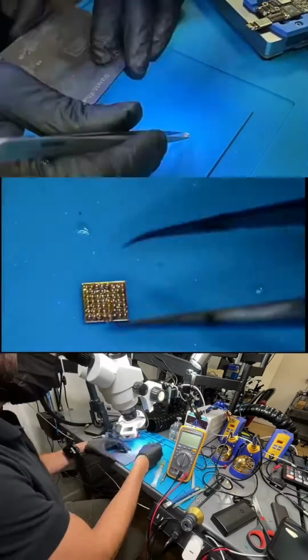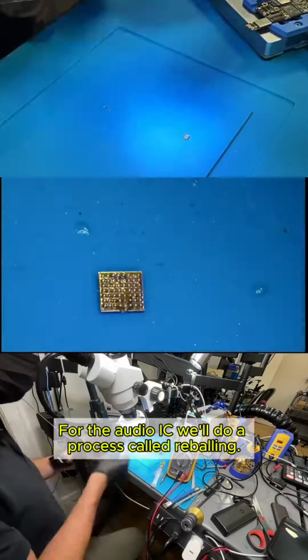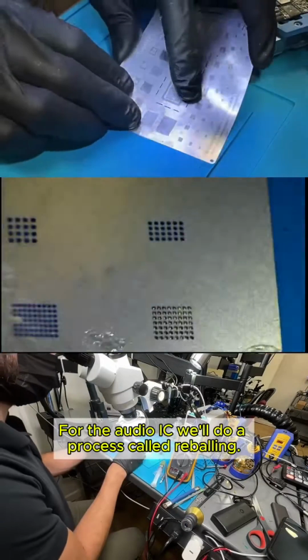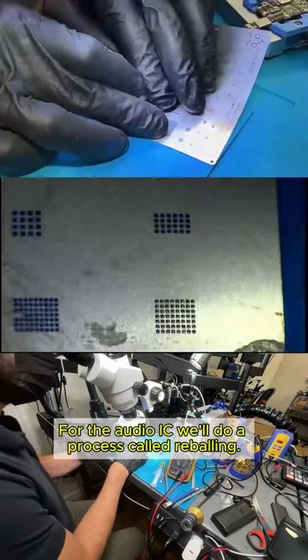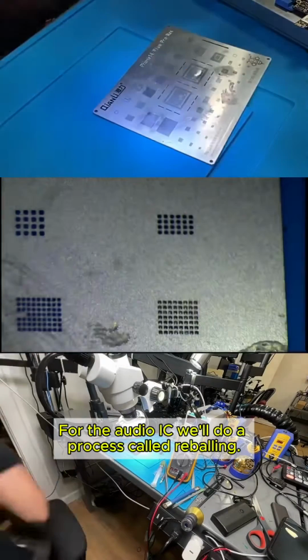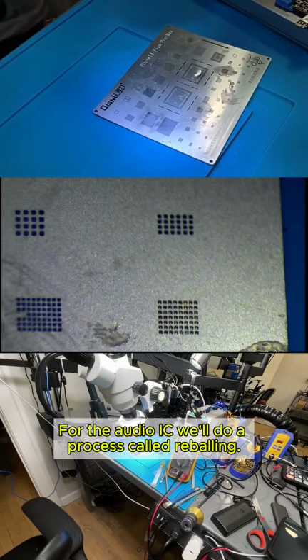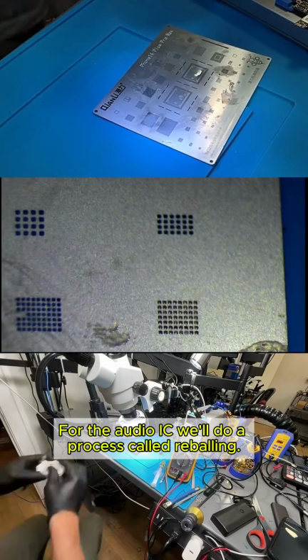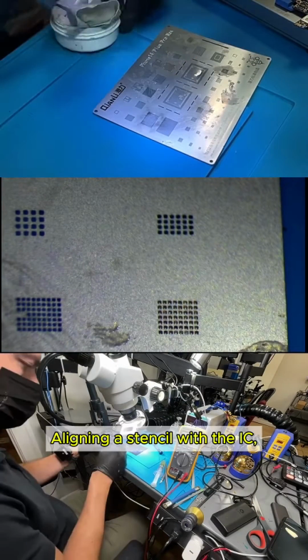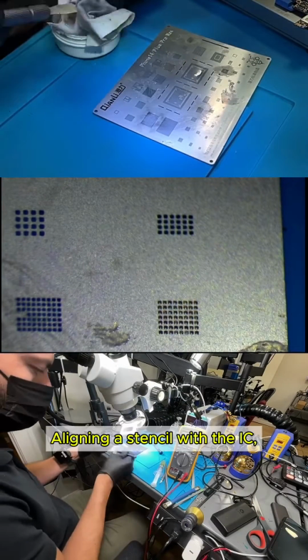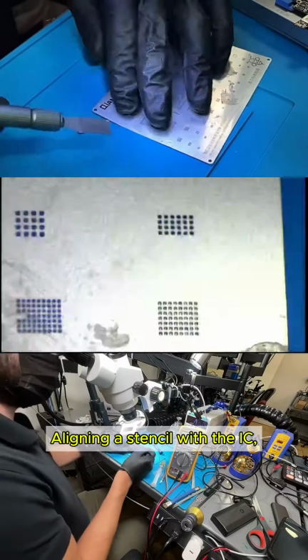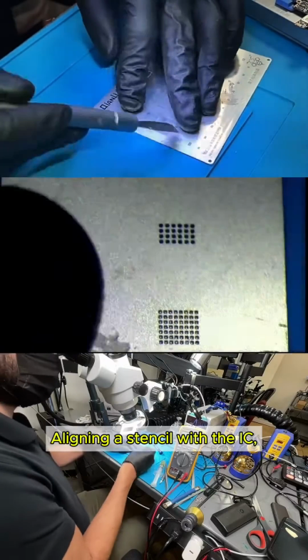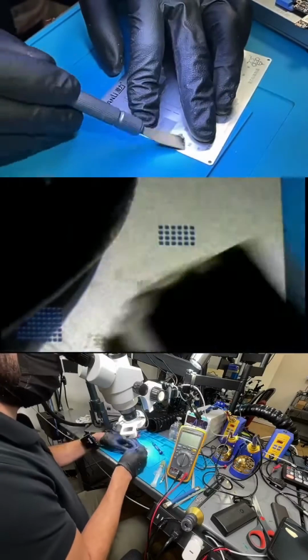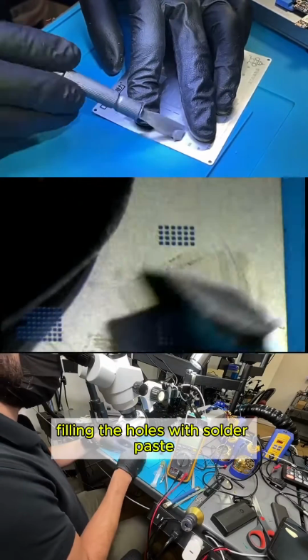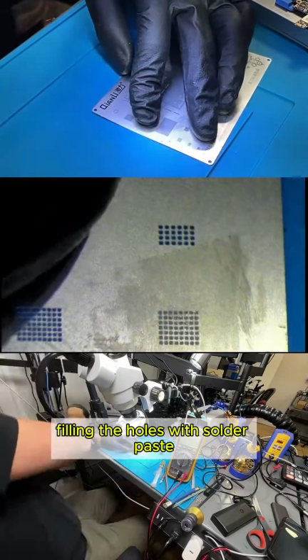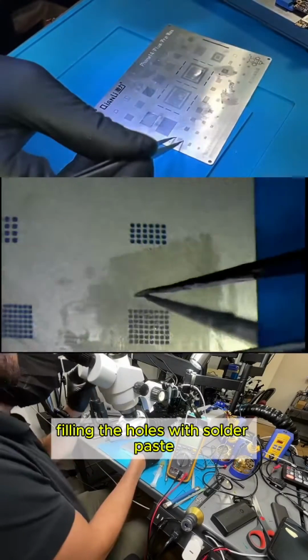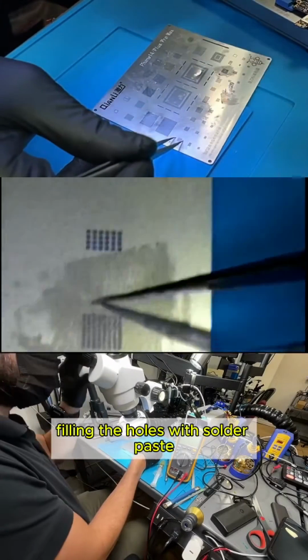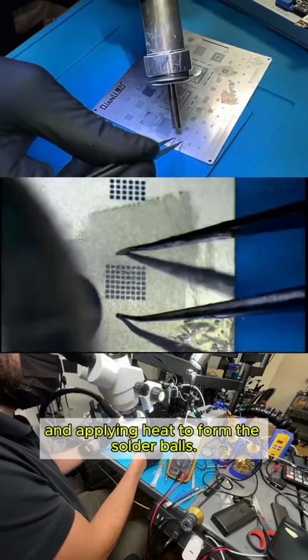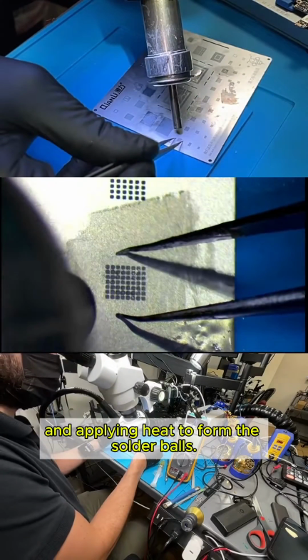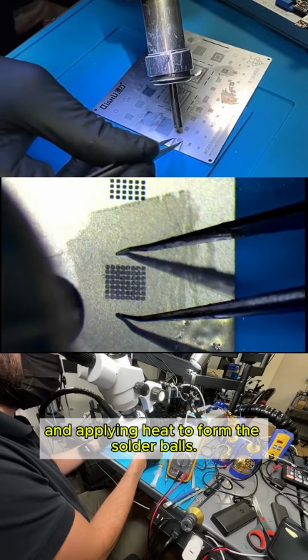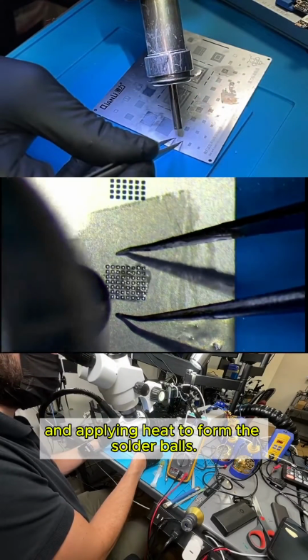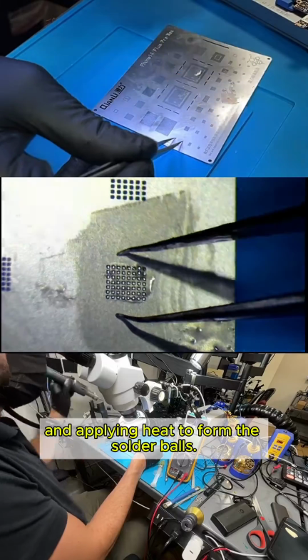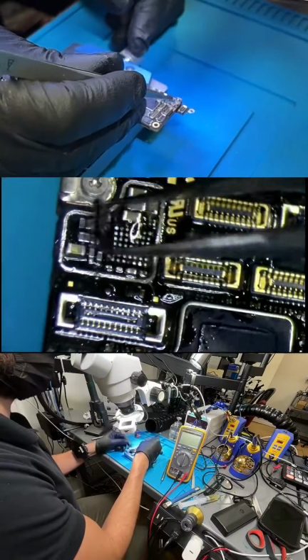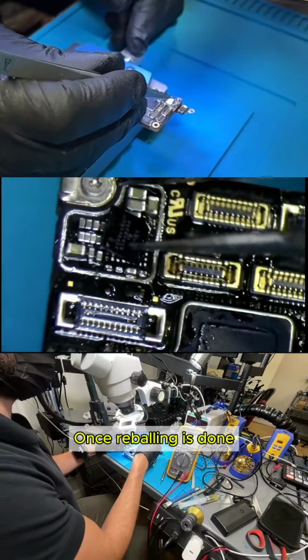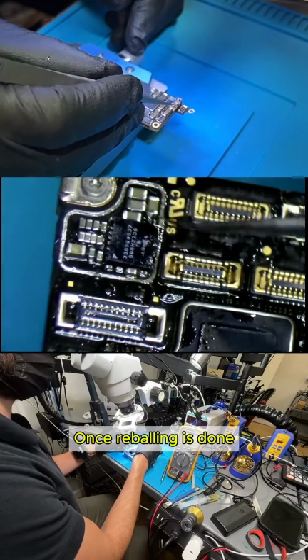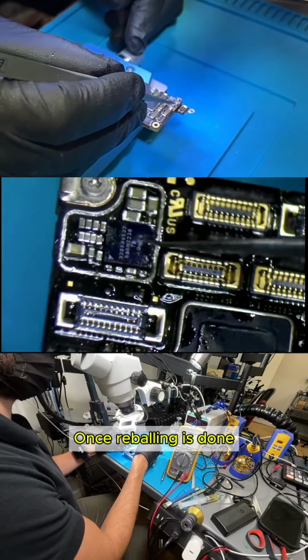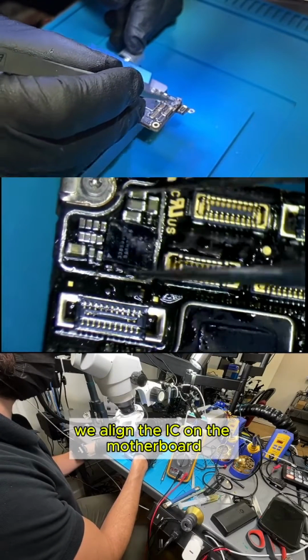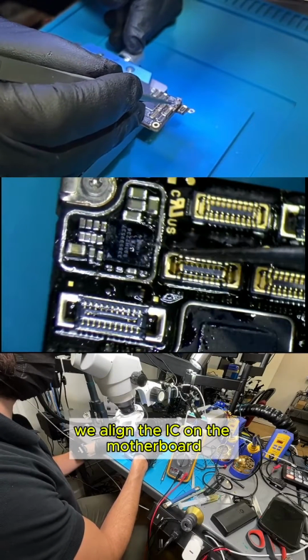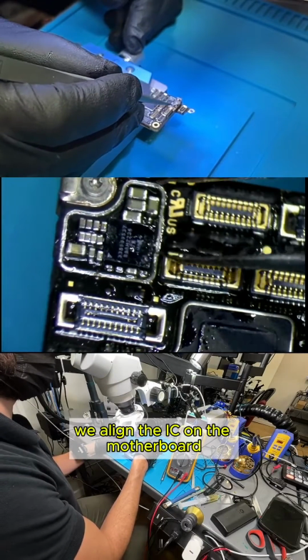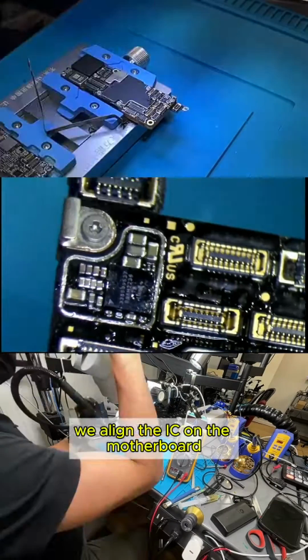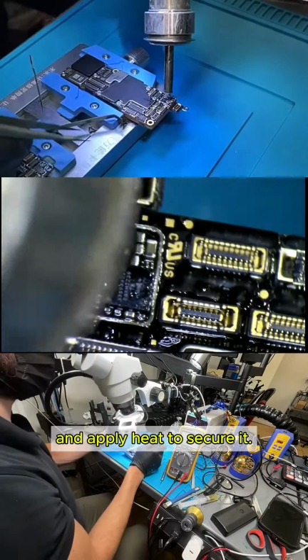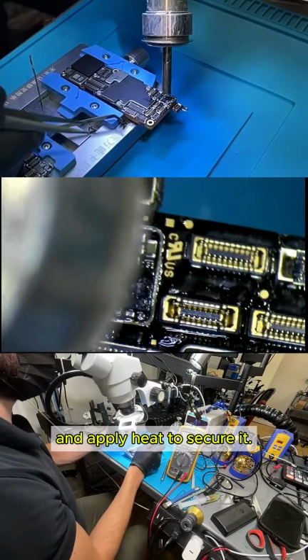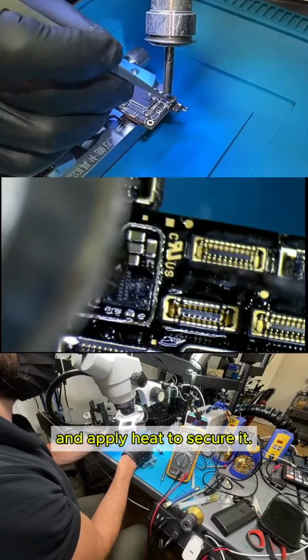For the audio IC, we'll do a process called reballing — aligning a stencil with the IC, filling the holes with solder paste, and applying heat to form the solder balls. Once reballing is done, we align the IC on the motherboard and apply heat to secure it.